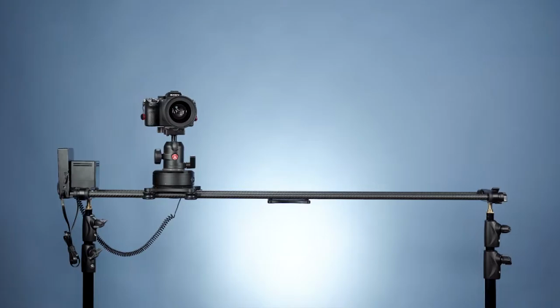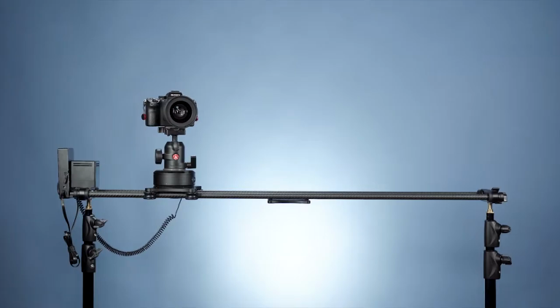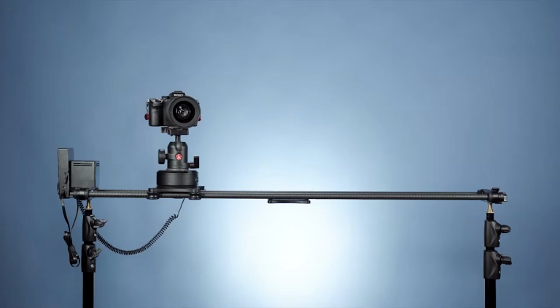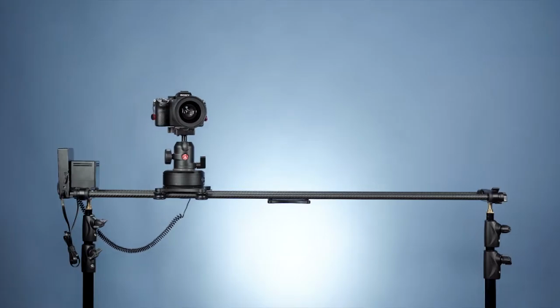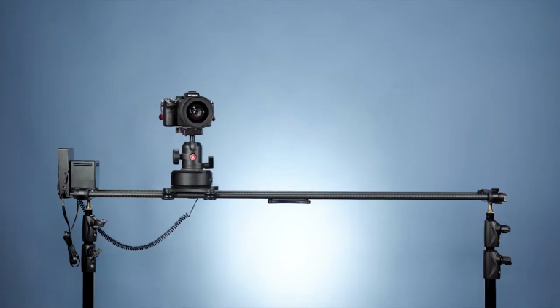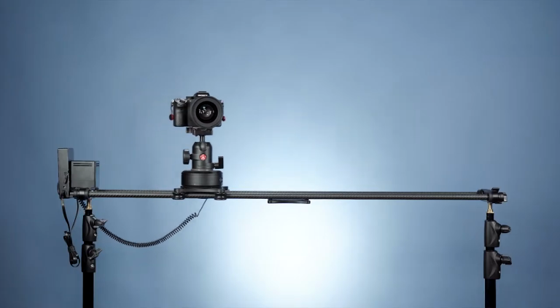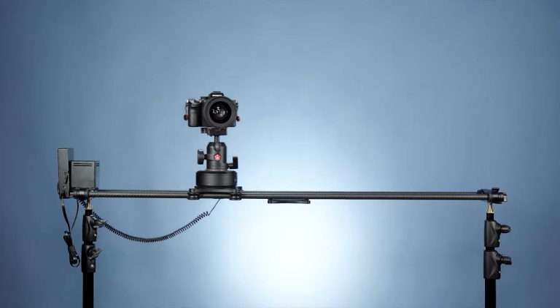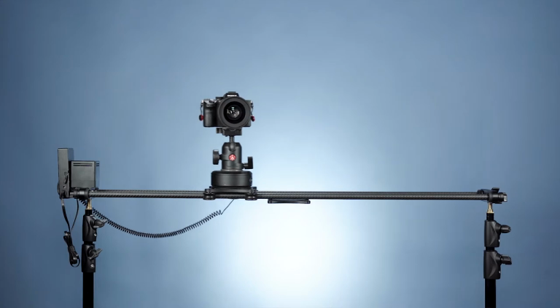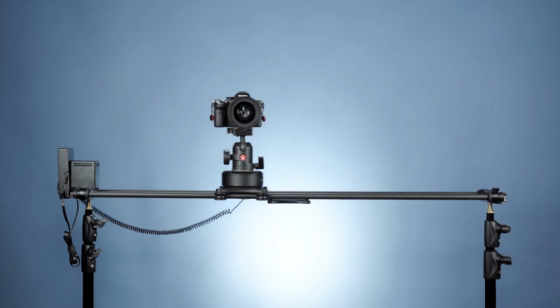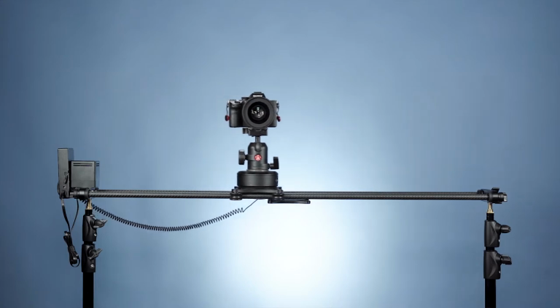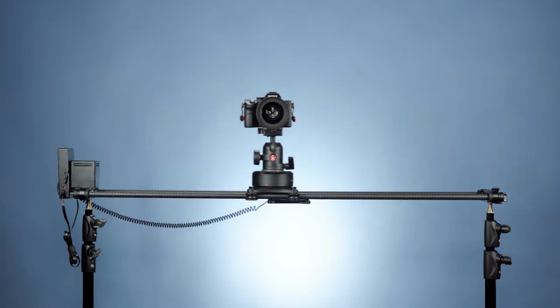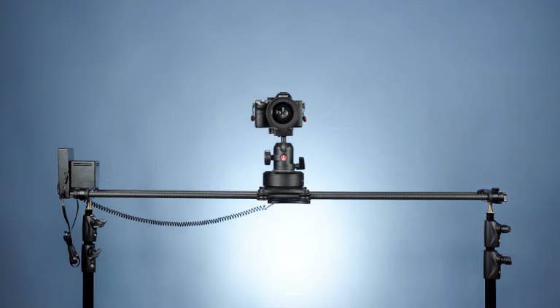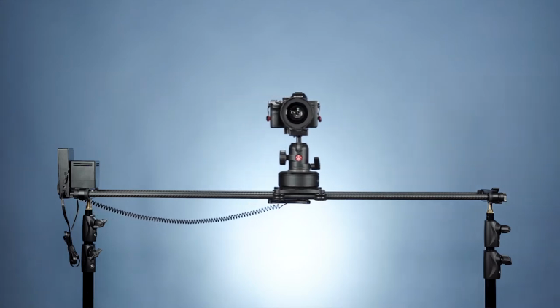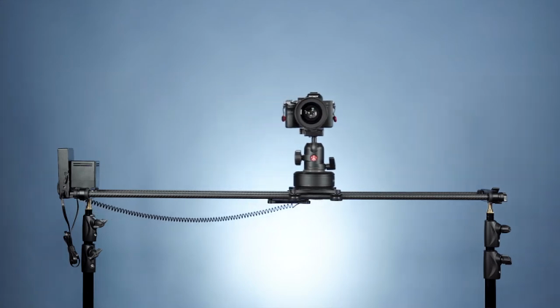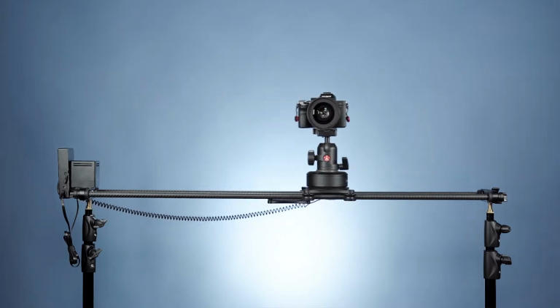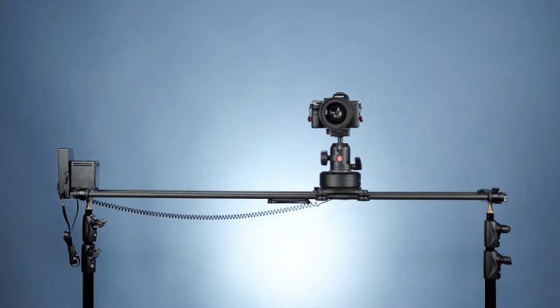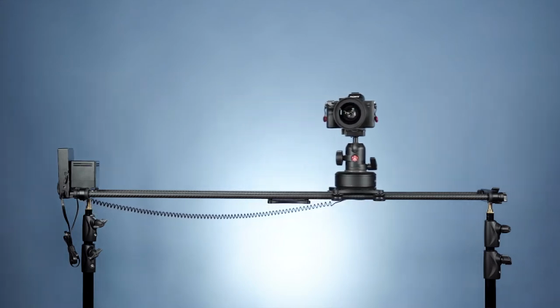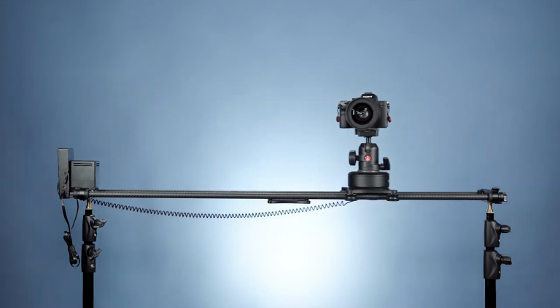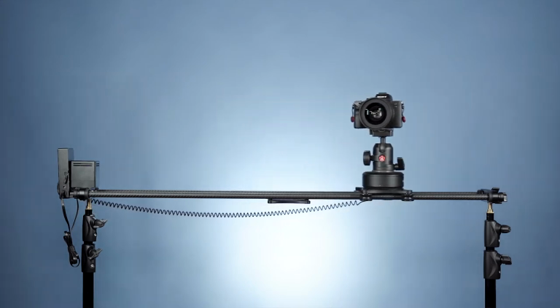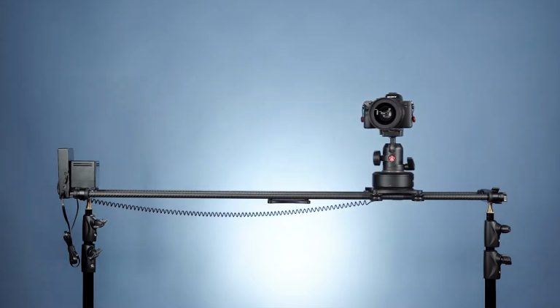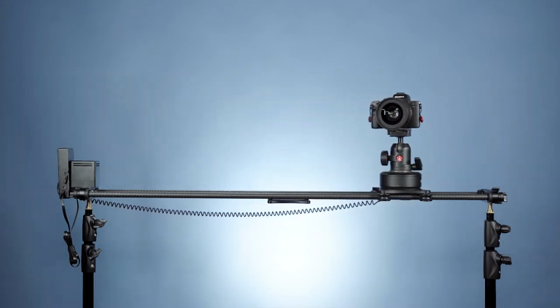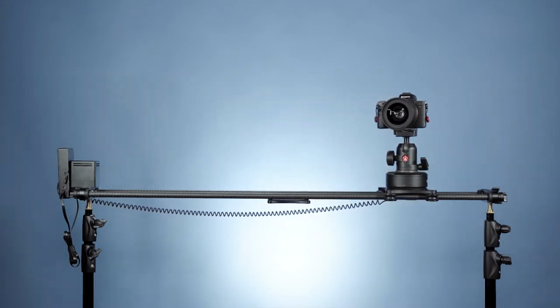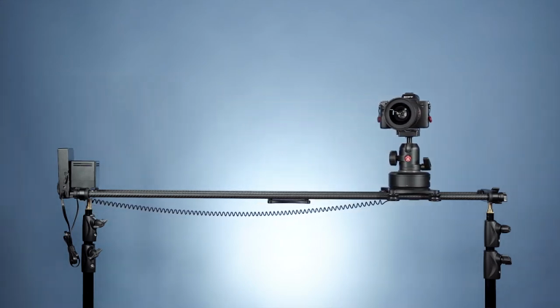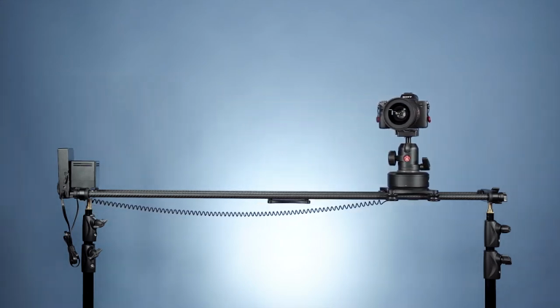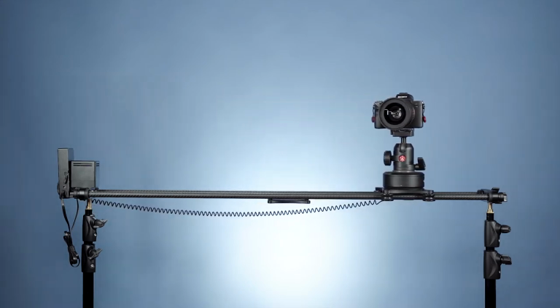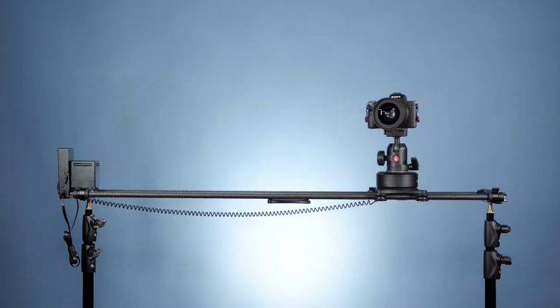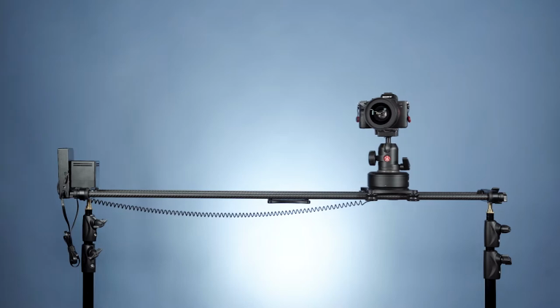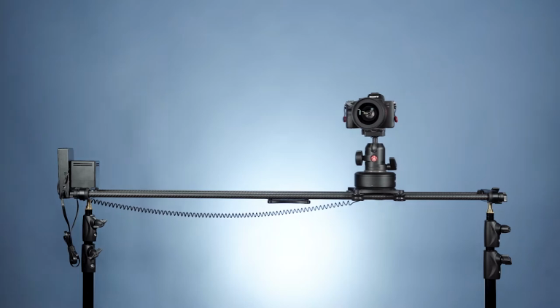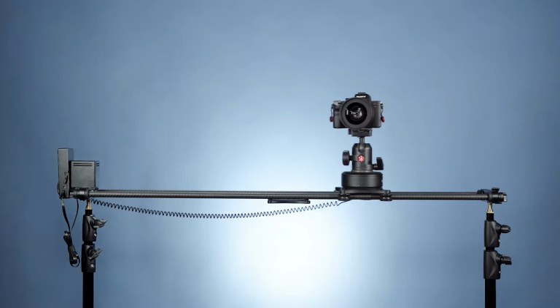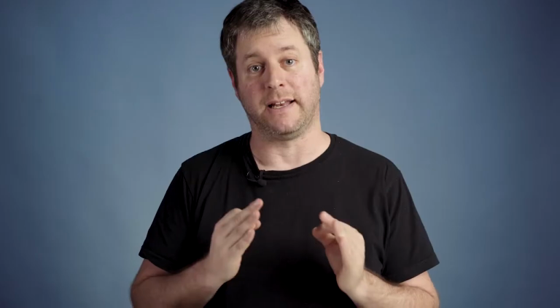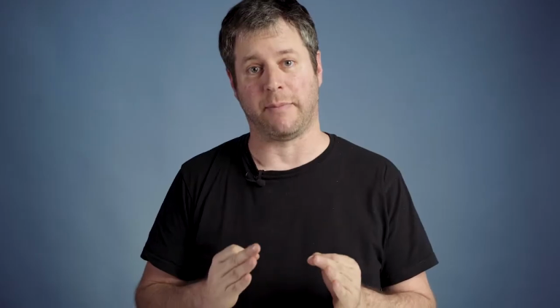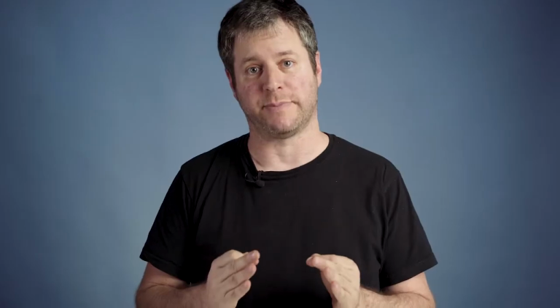42 inches is the perfect length — not too long to need an extra crew, but long enough to shoot parallax interviews, video movements, and time-lapse.